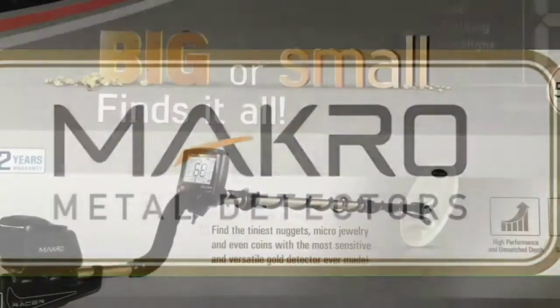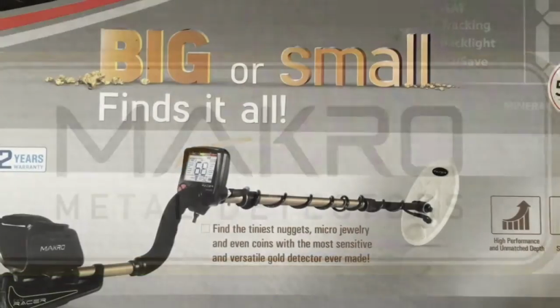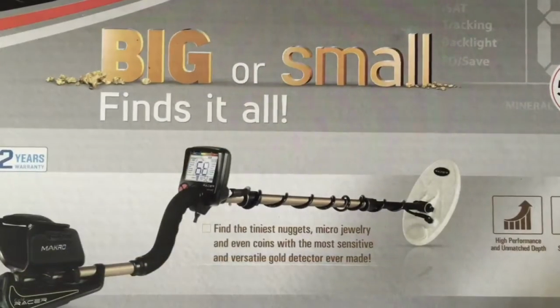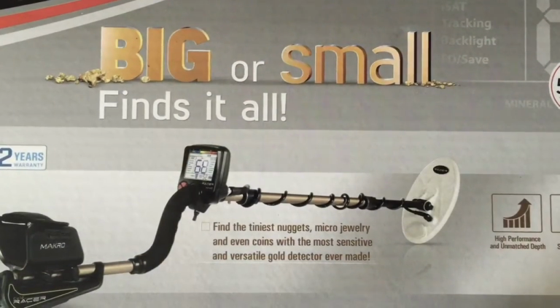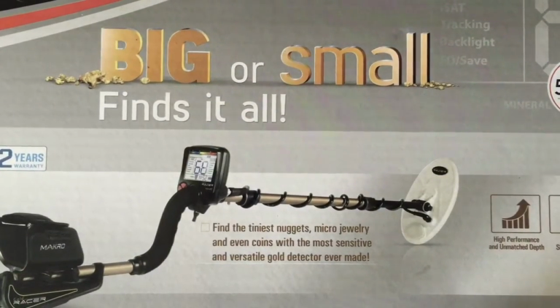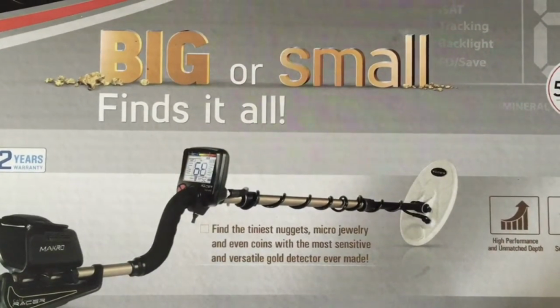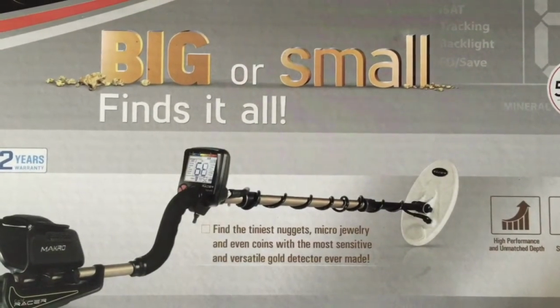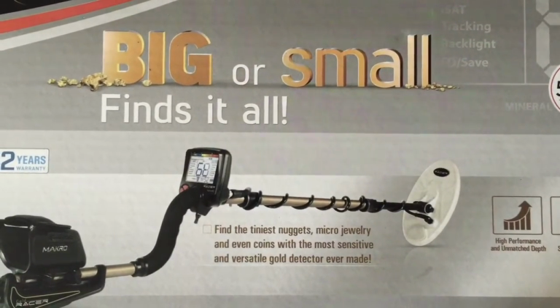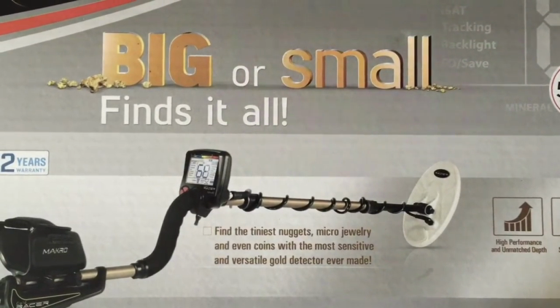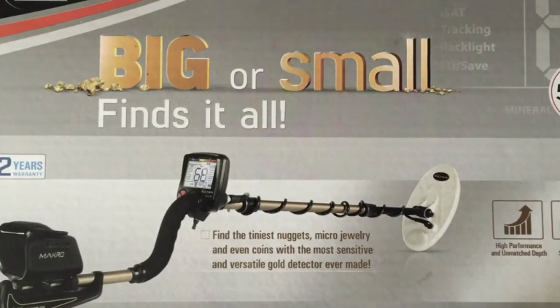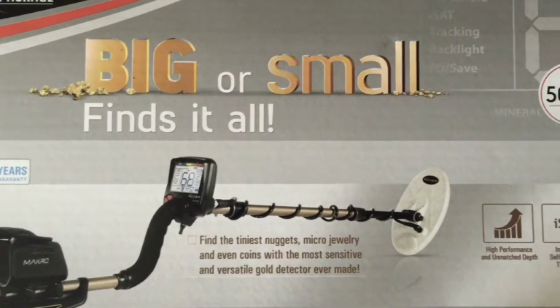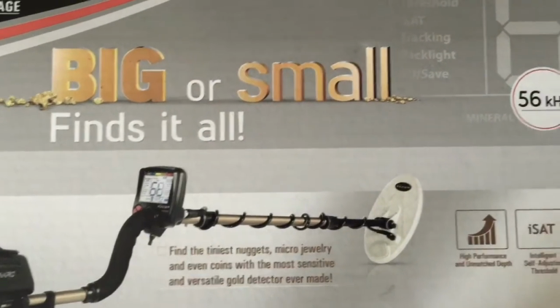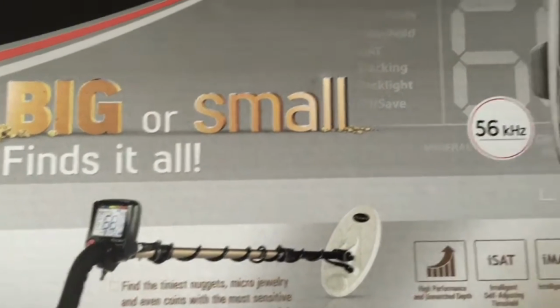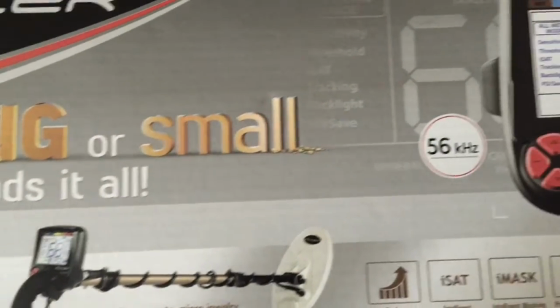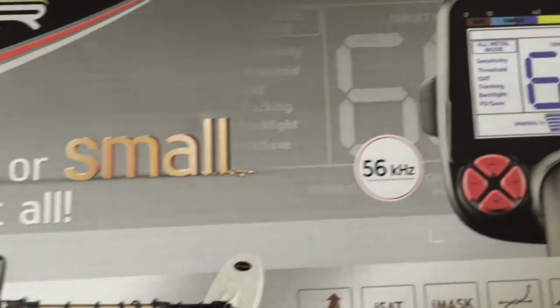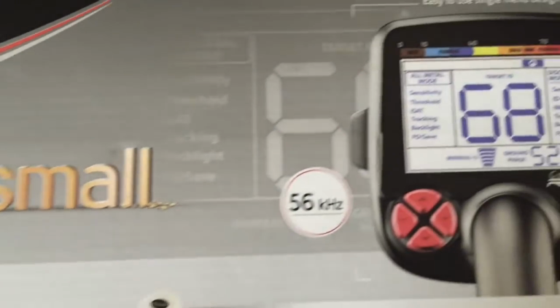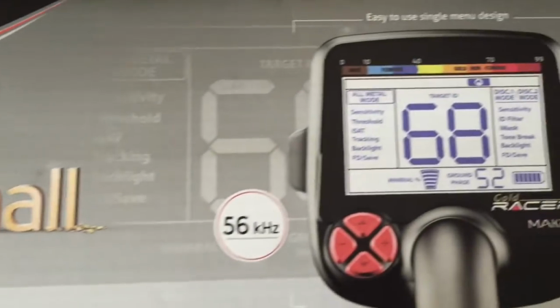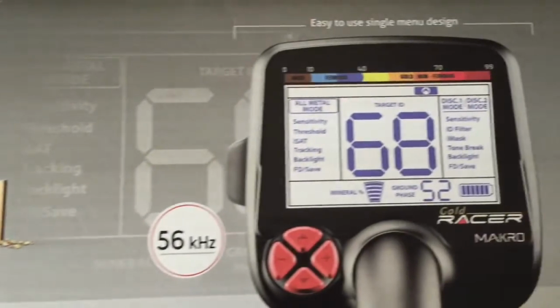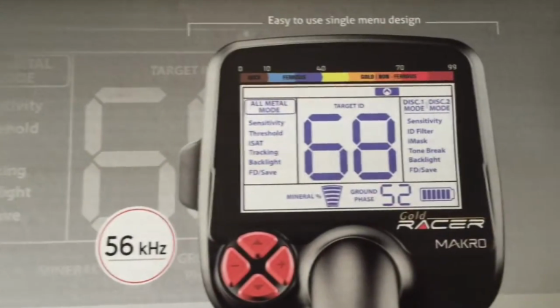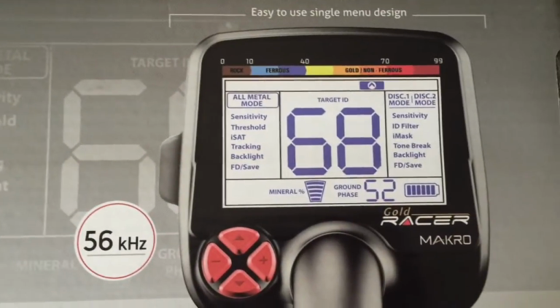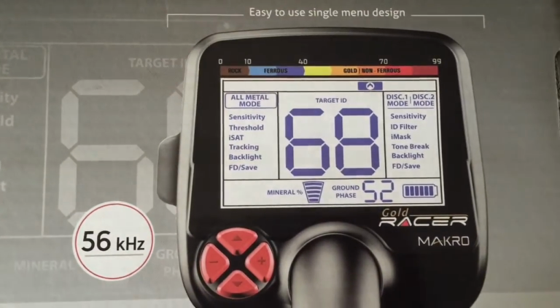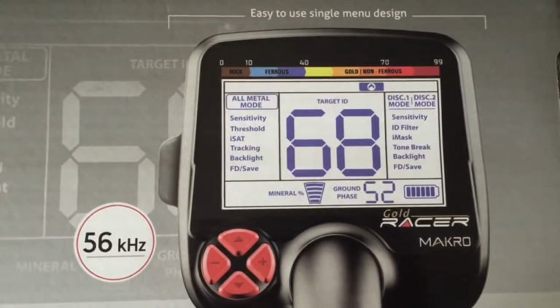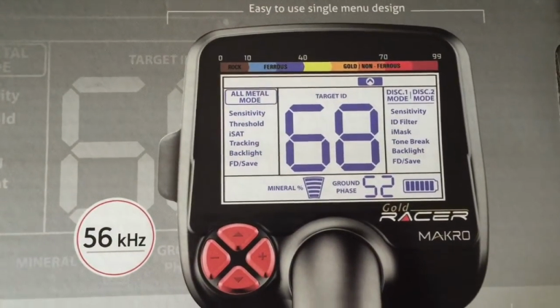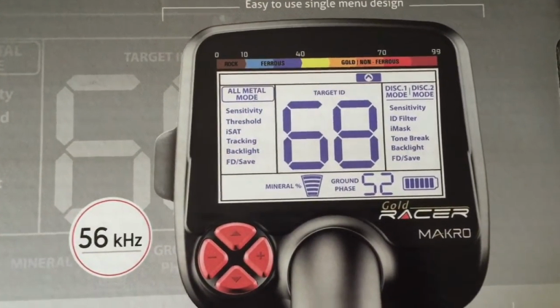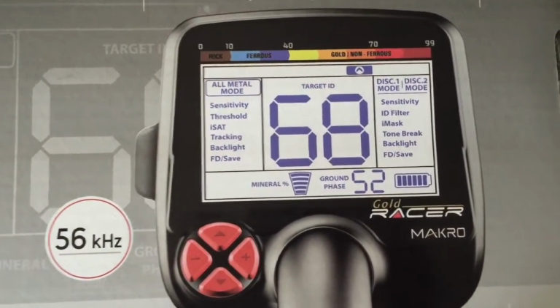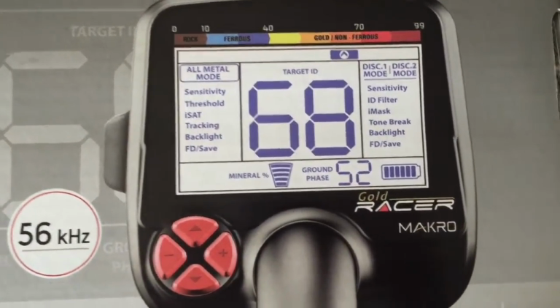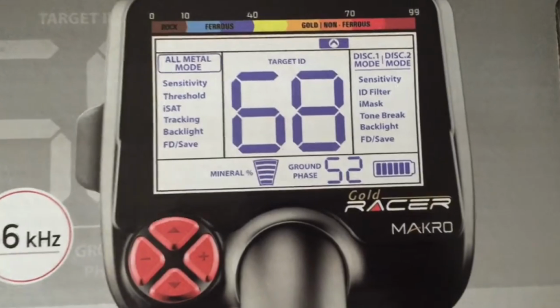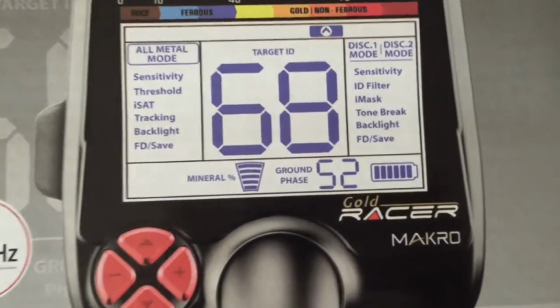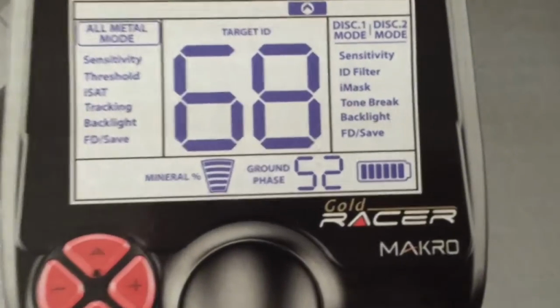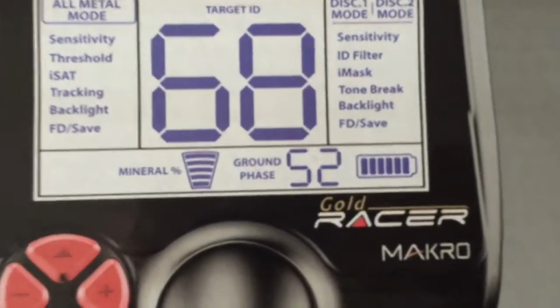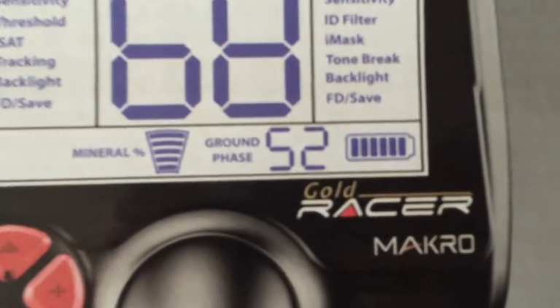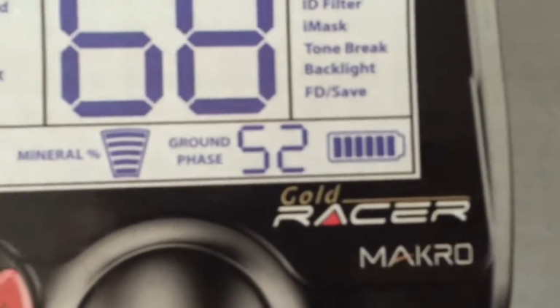Hey everyone, John24Gold here. We've got the Racer Gold from Makro to have a look at today. Hope you guys all enjoy the video, and happy hunting!